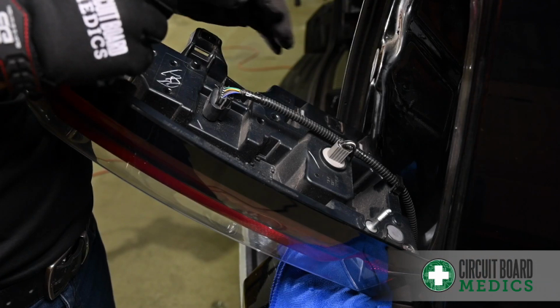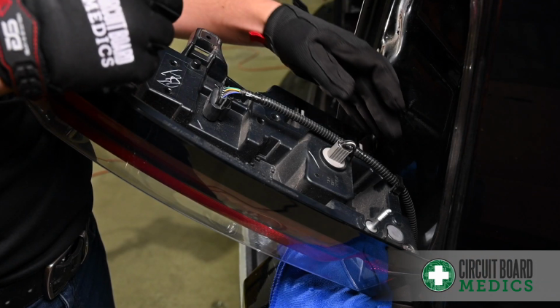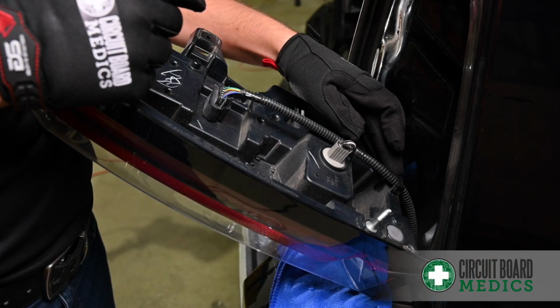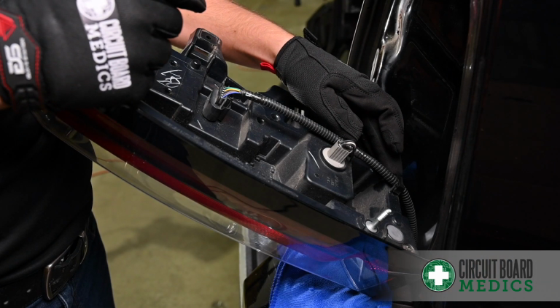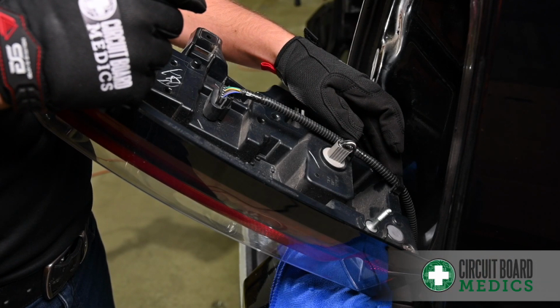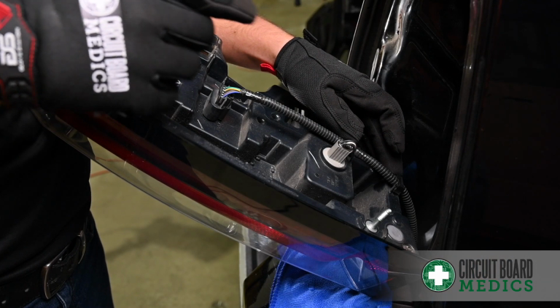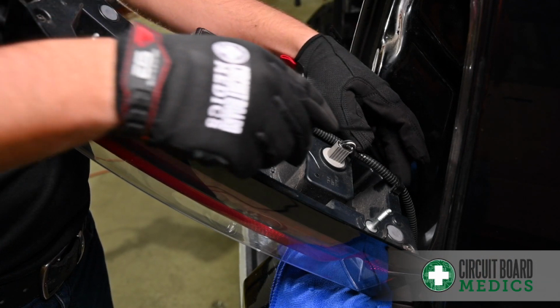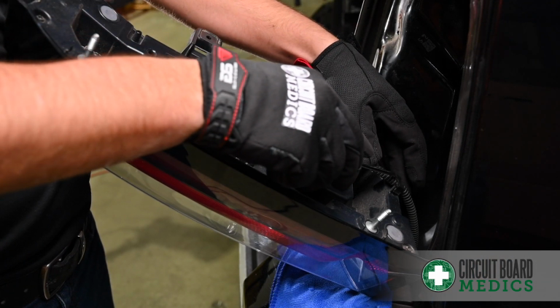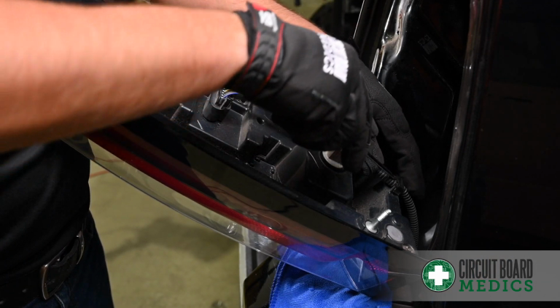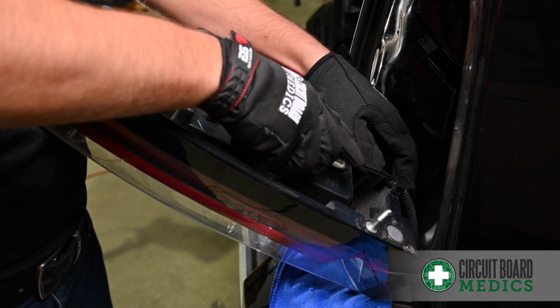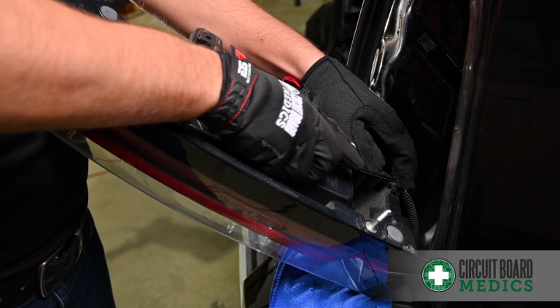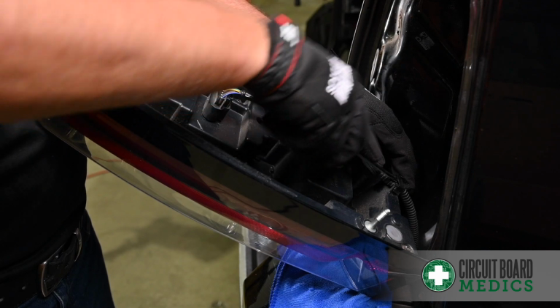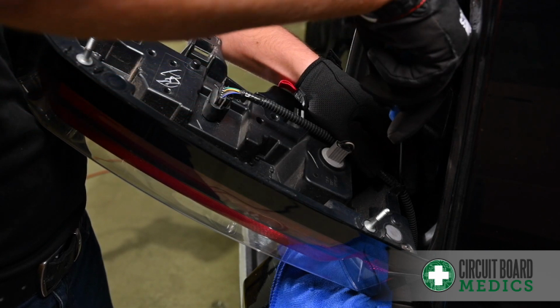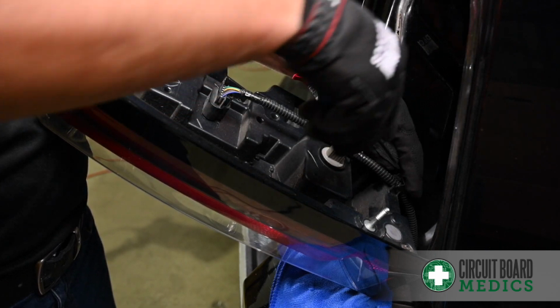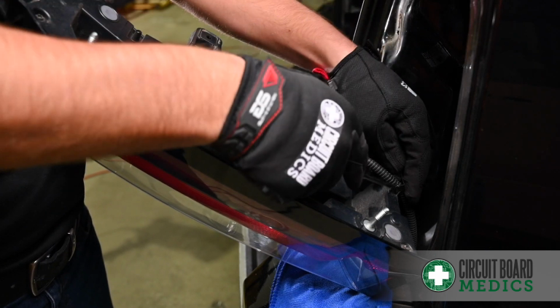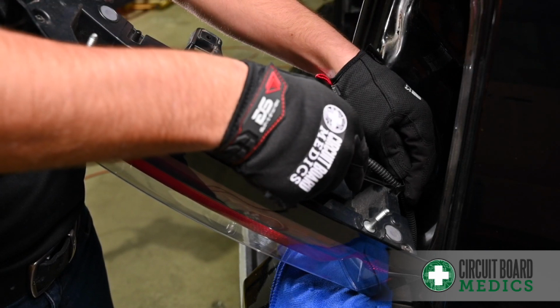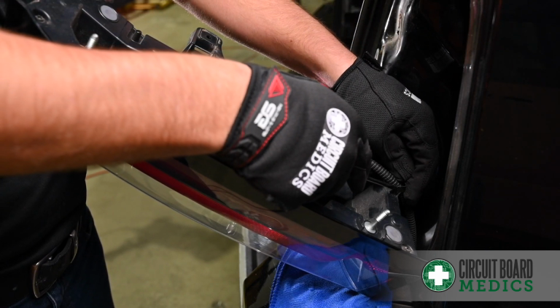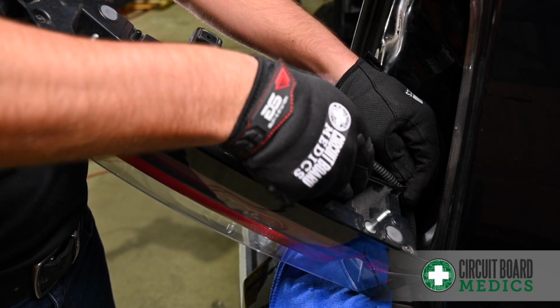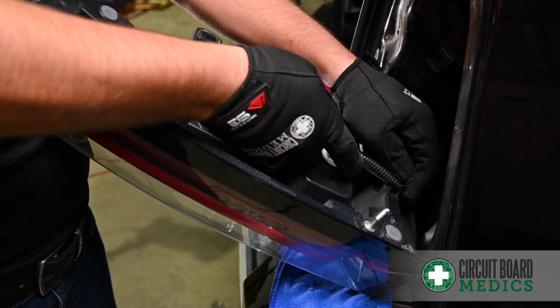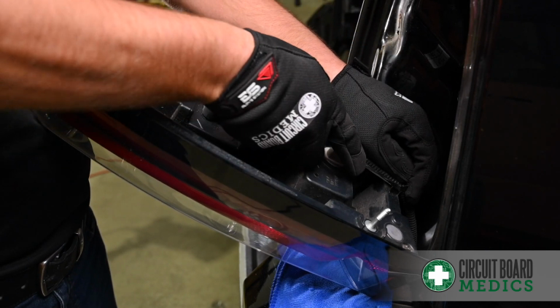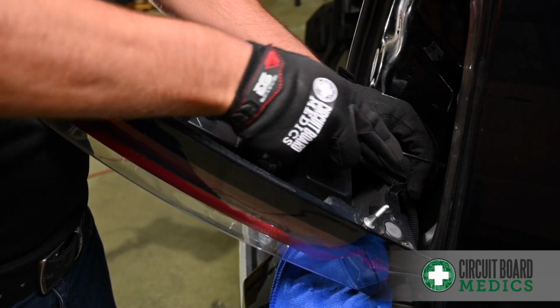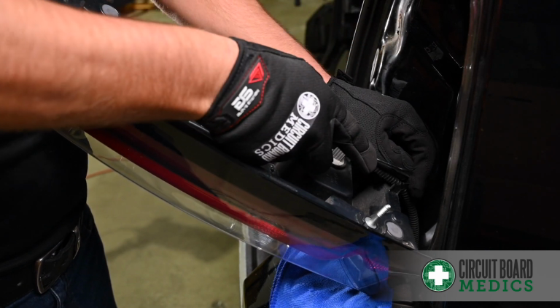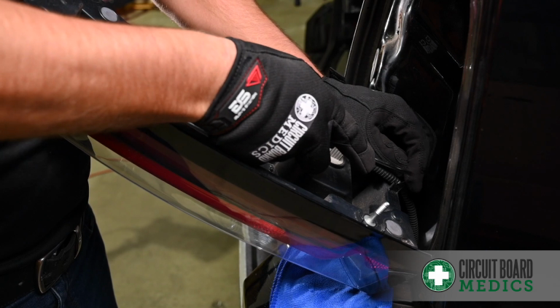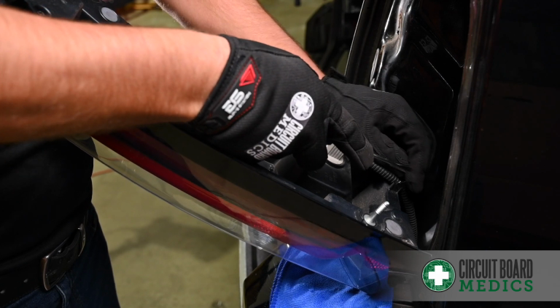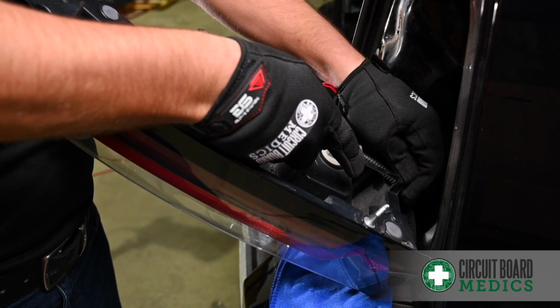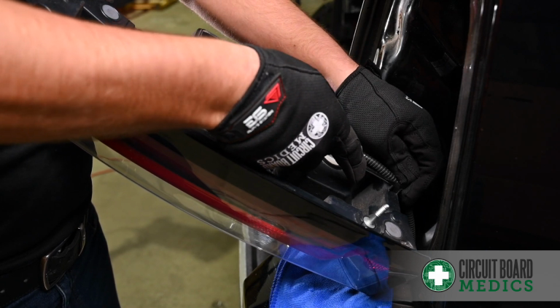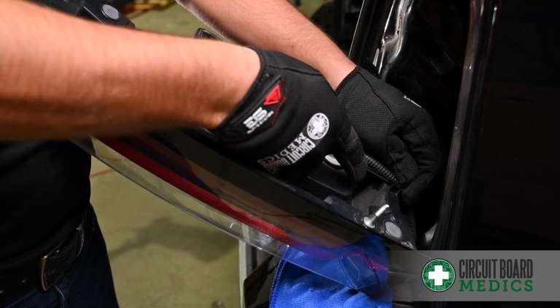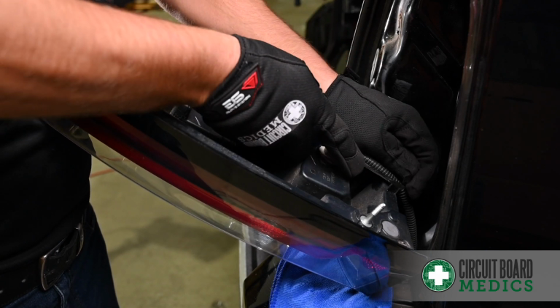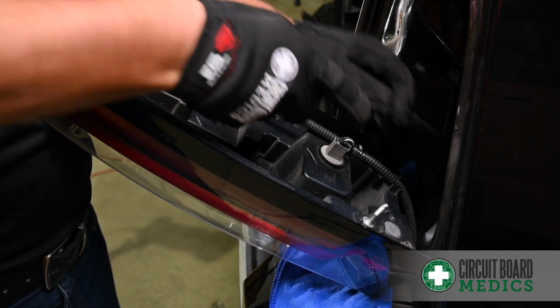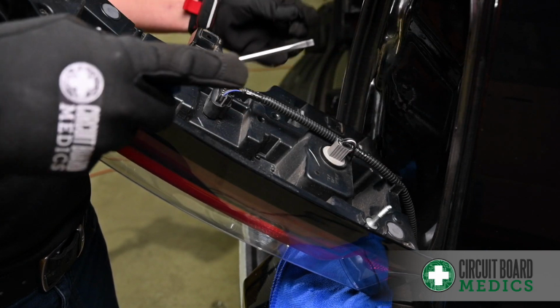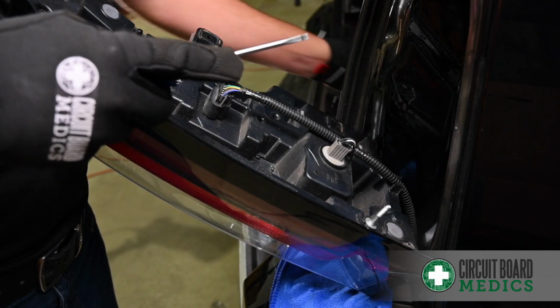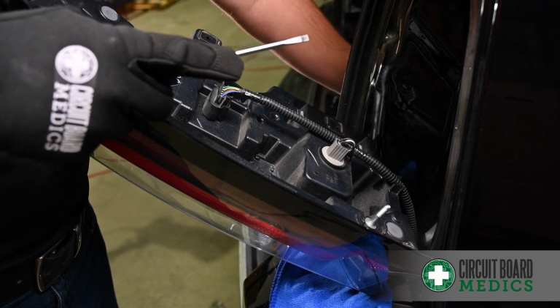Next step is to remove the clip holding the wiring in. I'm going to pry up on the top and release one of the sides. Set that to the side.